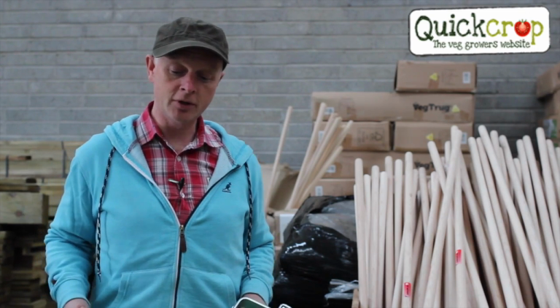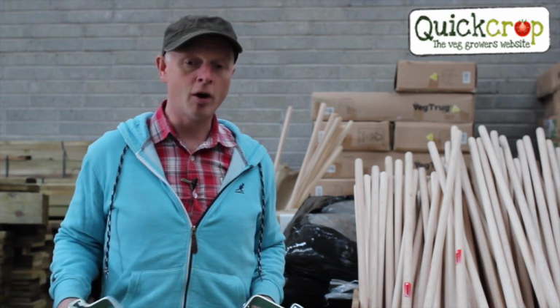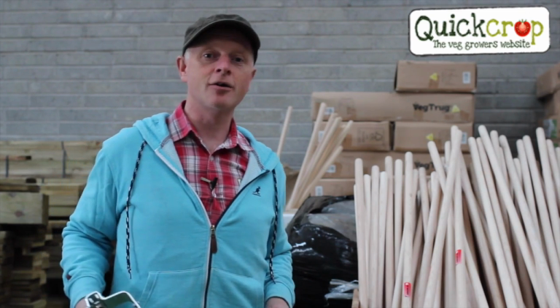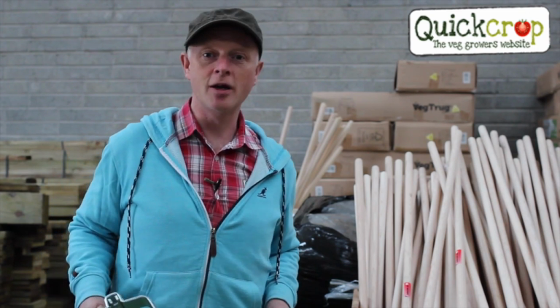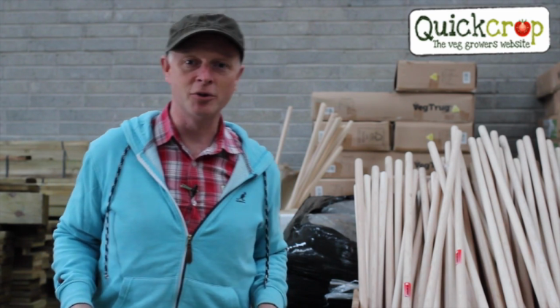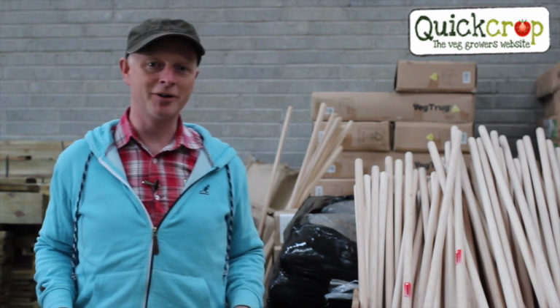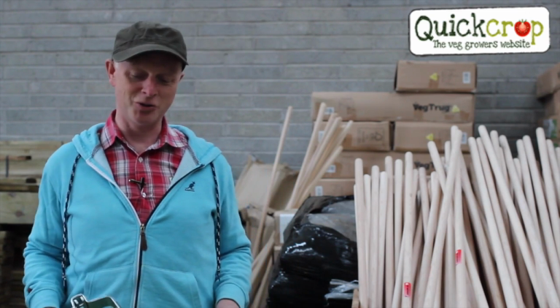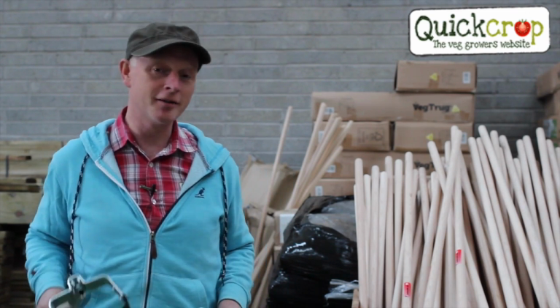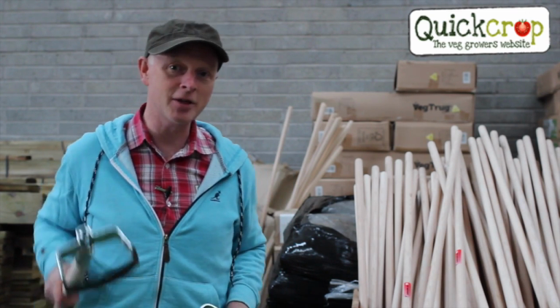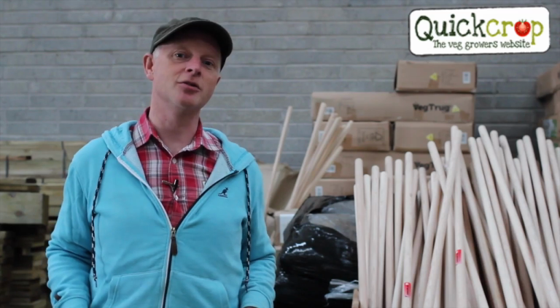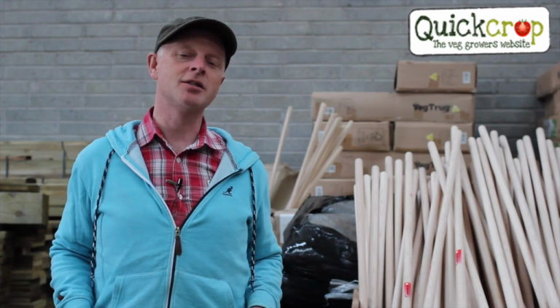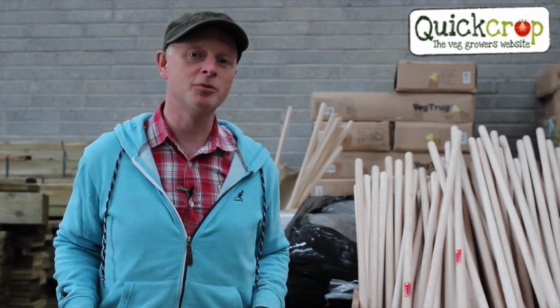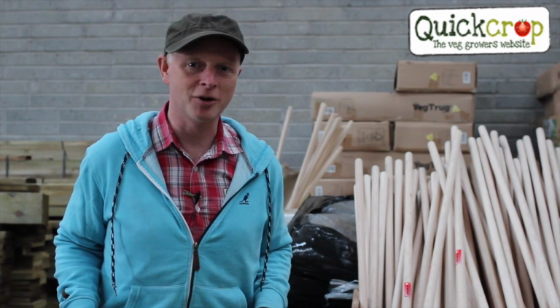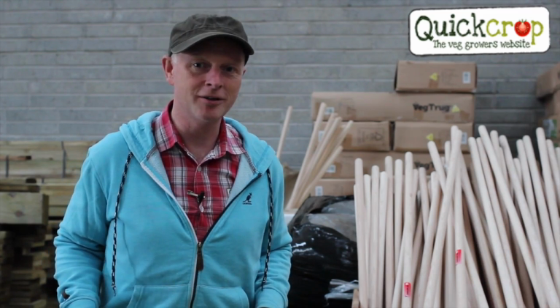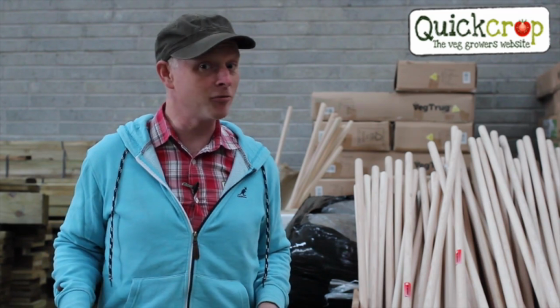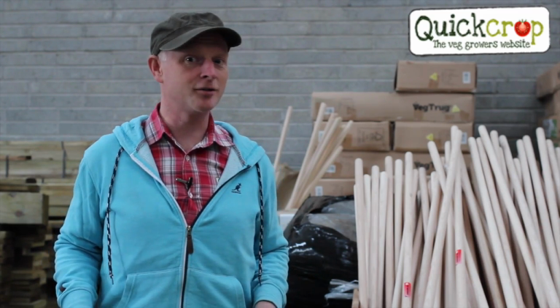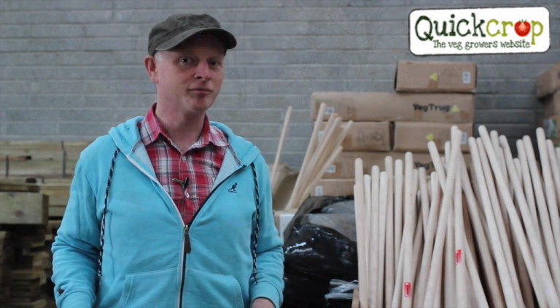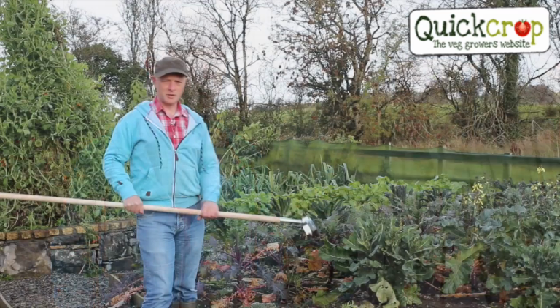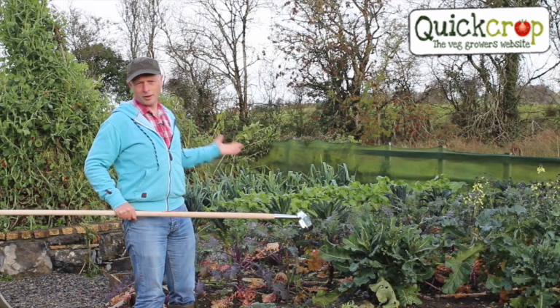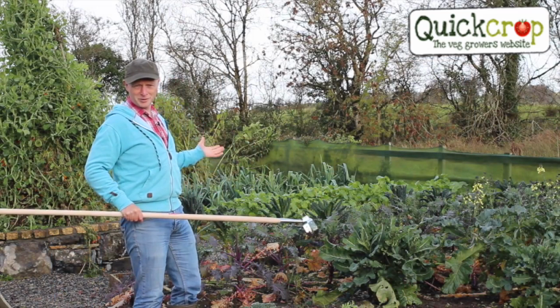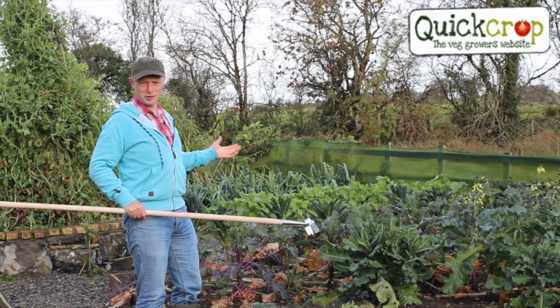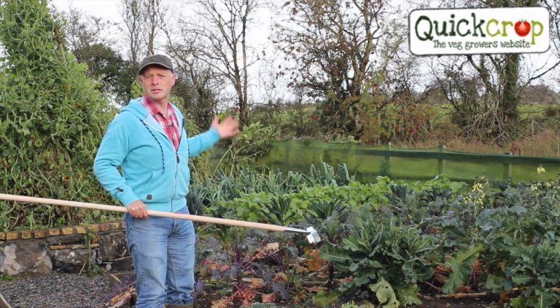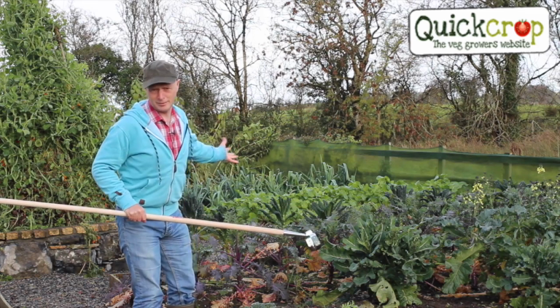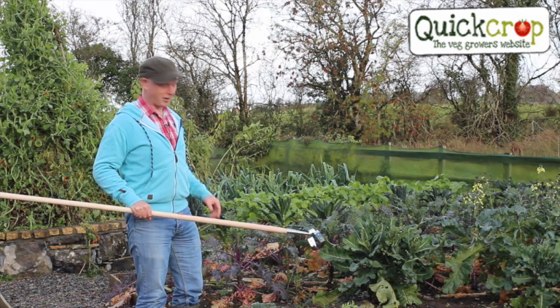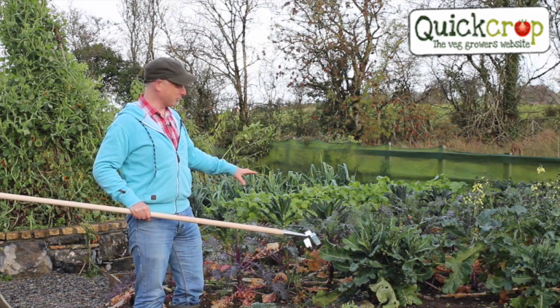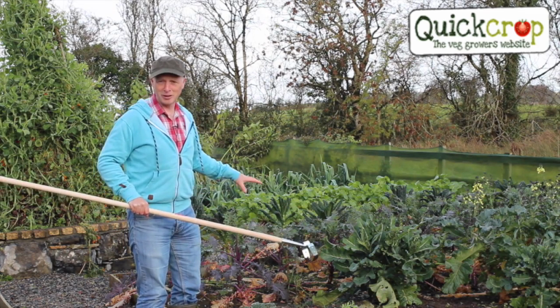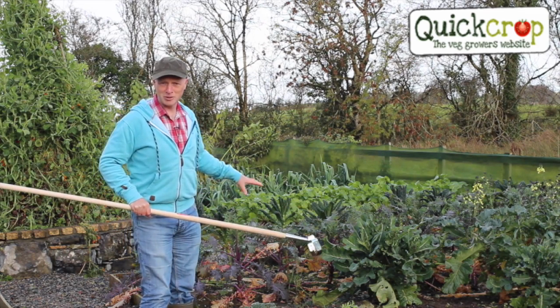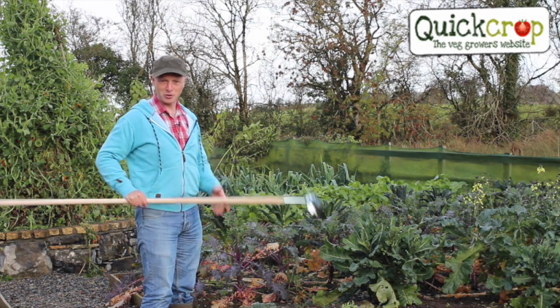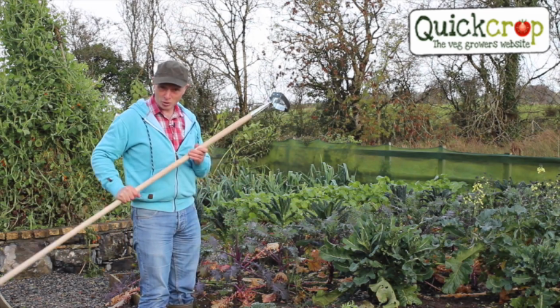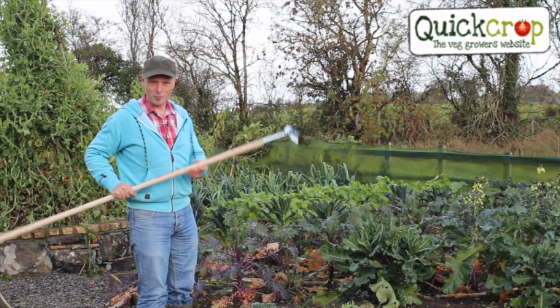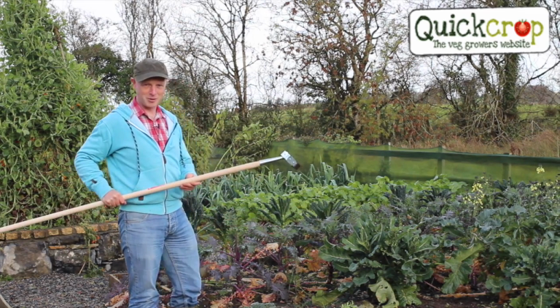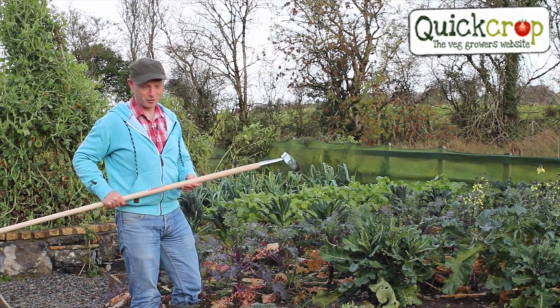But why do gardeners rave so much about this tool? Well, I think the best thing to do is take a trip down to our garden and we'll find out. Of course my garden is usually pristine, but I've allowed a couple of little weeds to grow just to show you how well this hoe works.